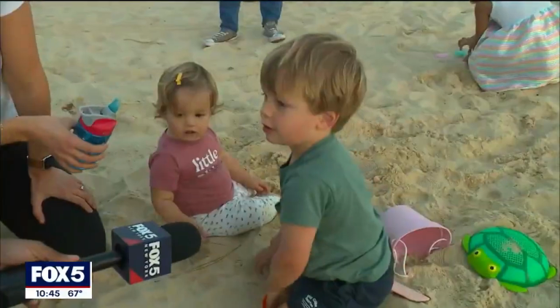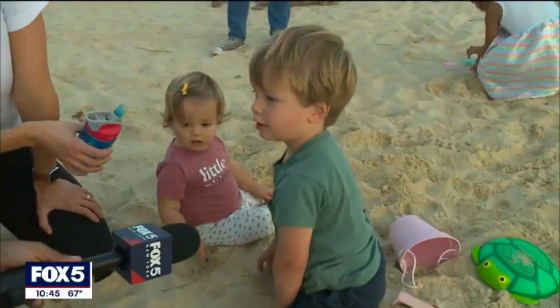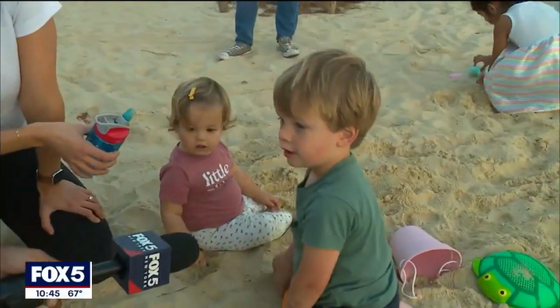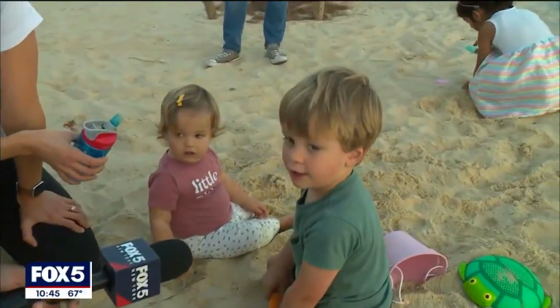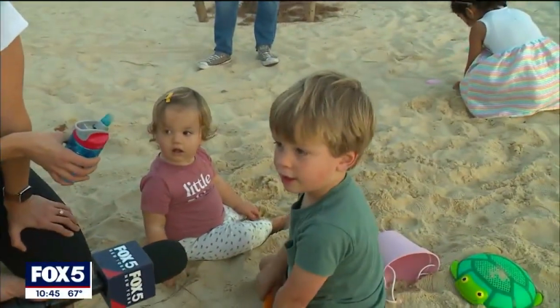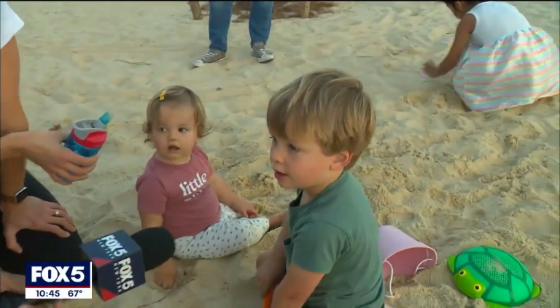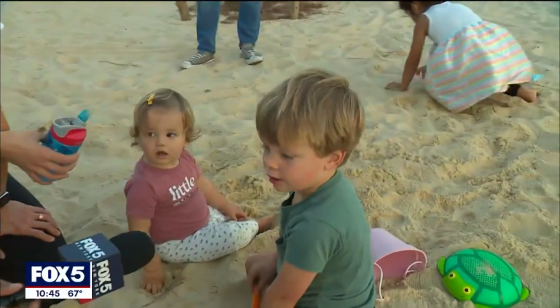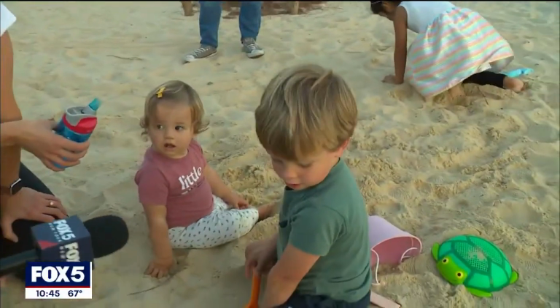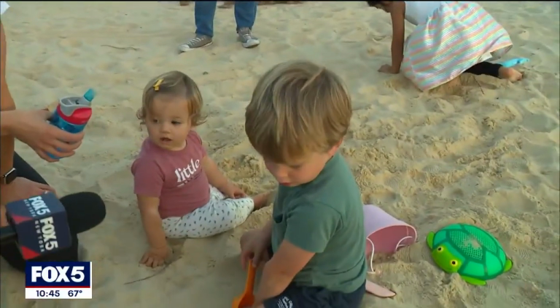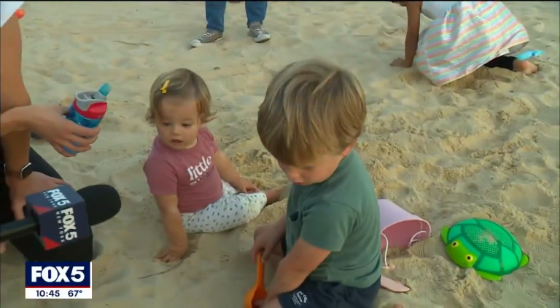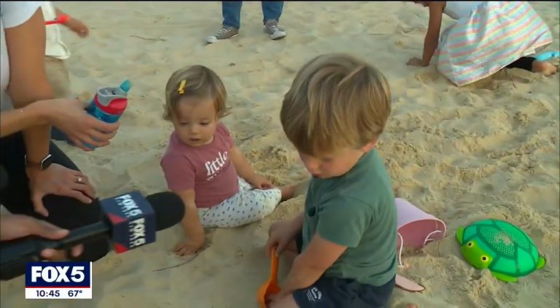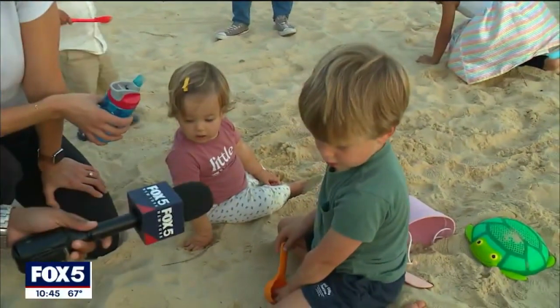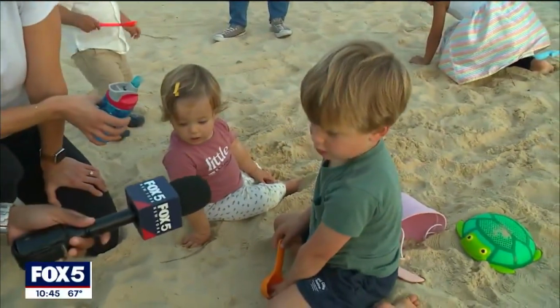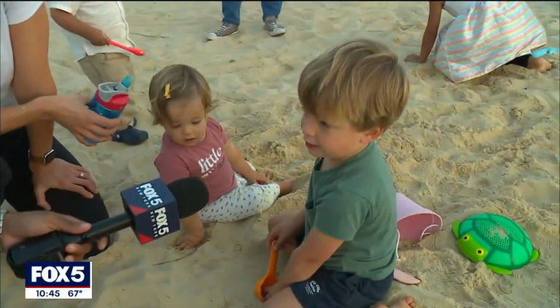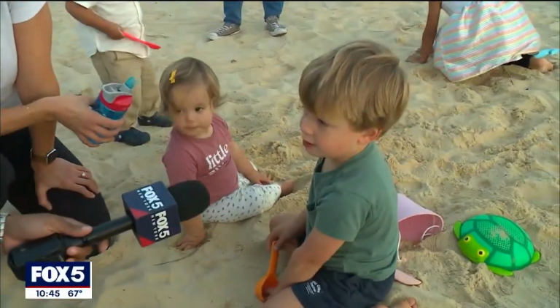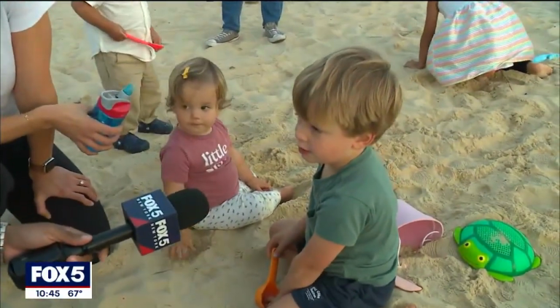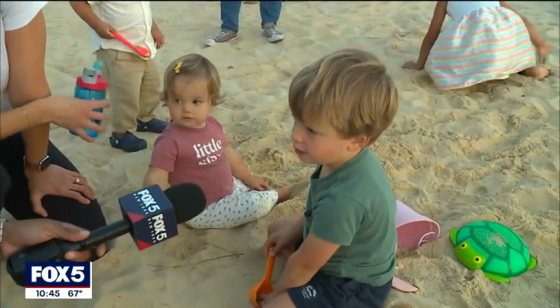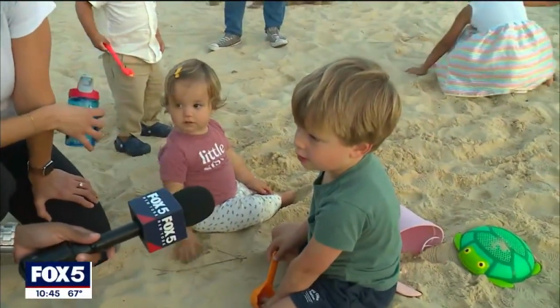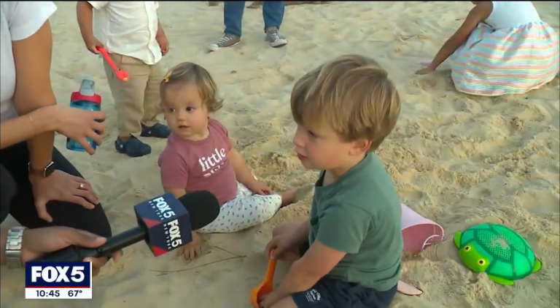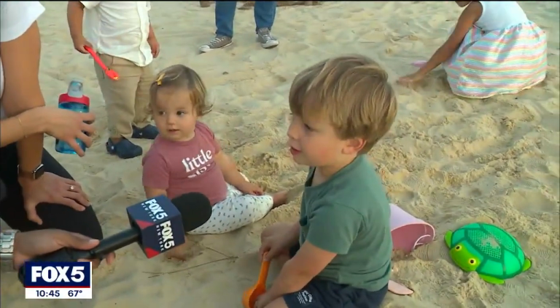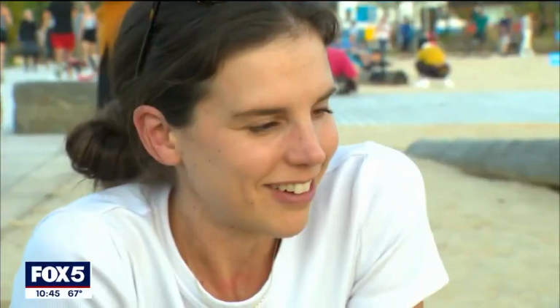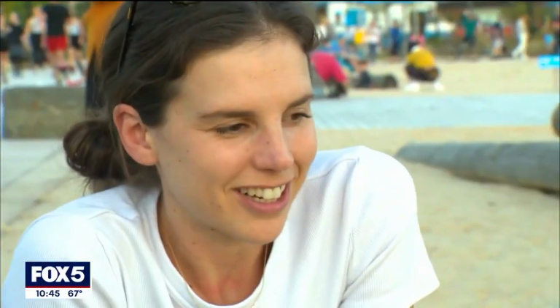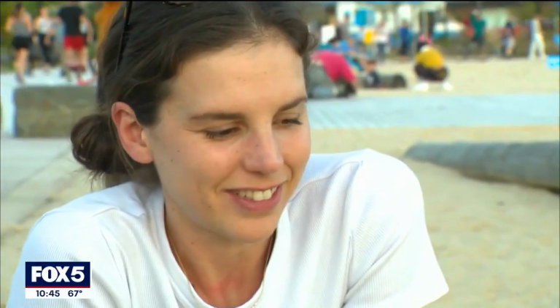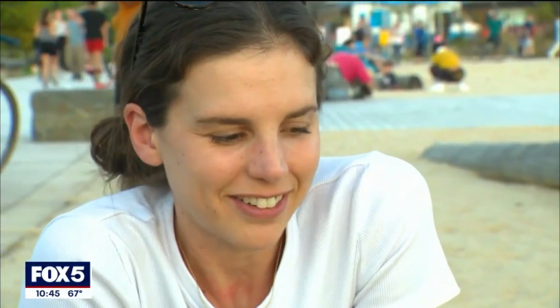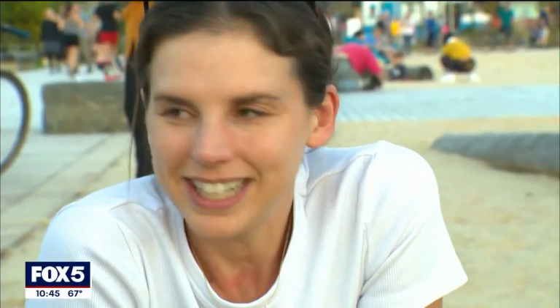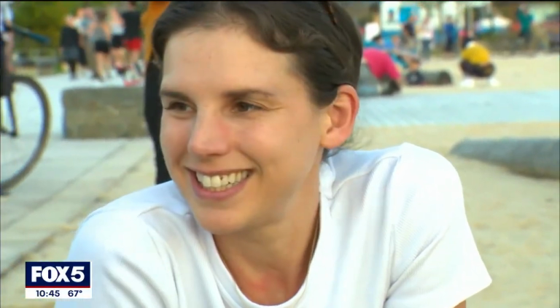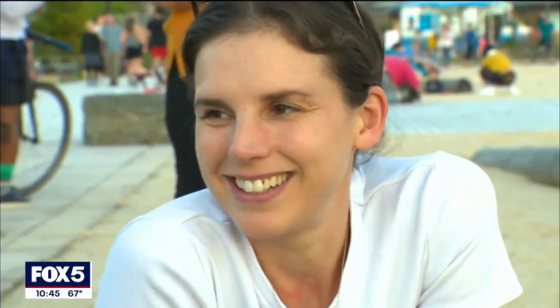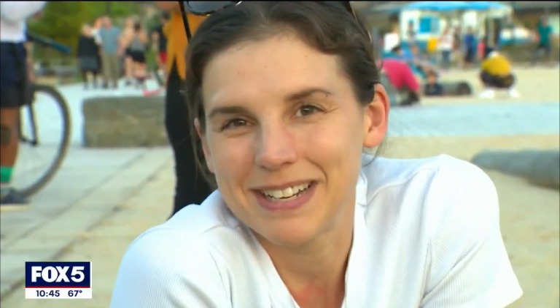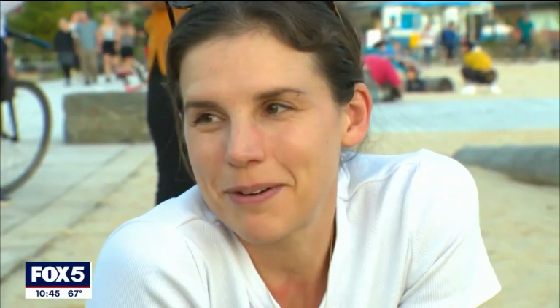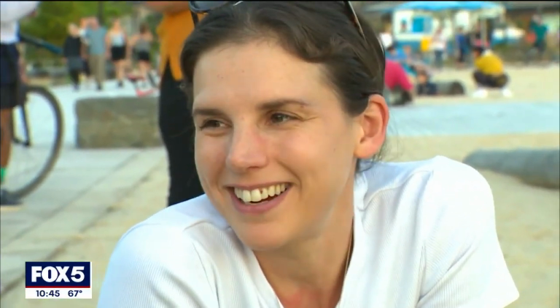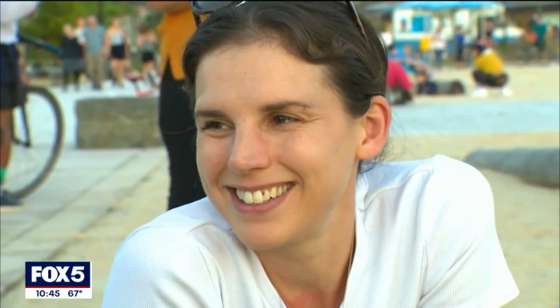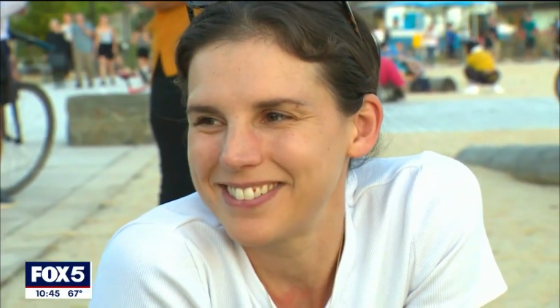You having a good time? Yeah. What do you like about this? You've been playing with this stuff? What is this called? Sand. Is this your first time playing with sand? Yeah. Oh, it's awesome. It's like going to the beach, except it's in our backyard. So fun.